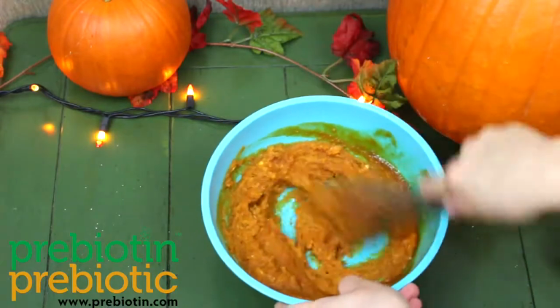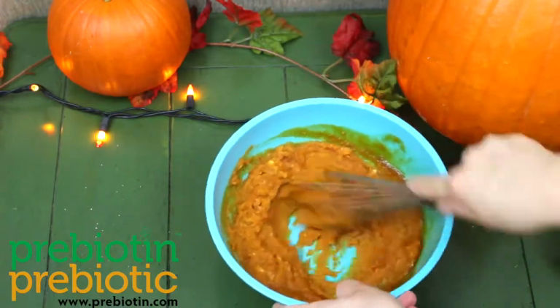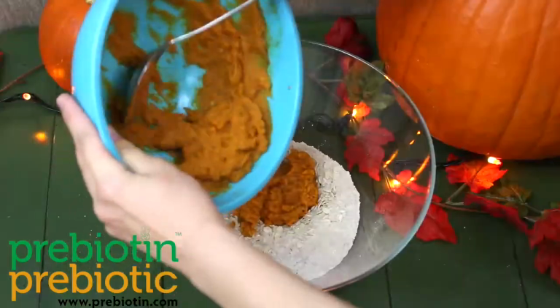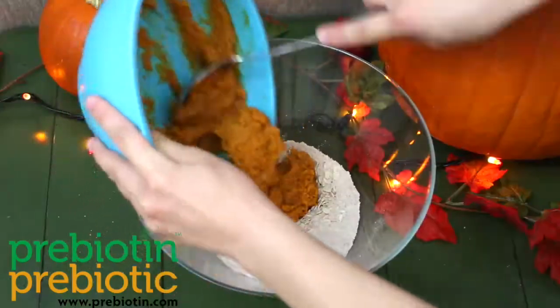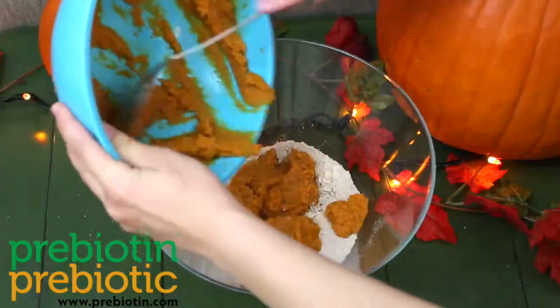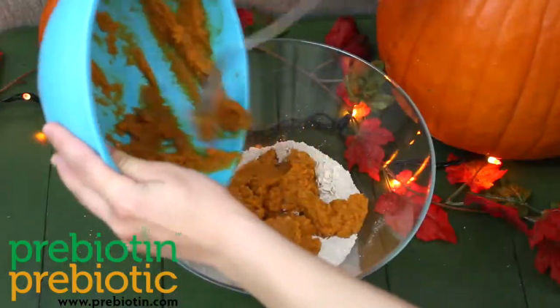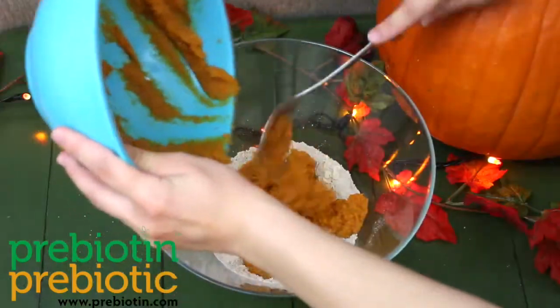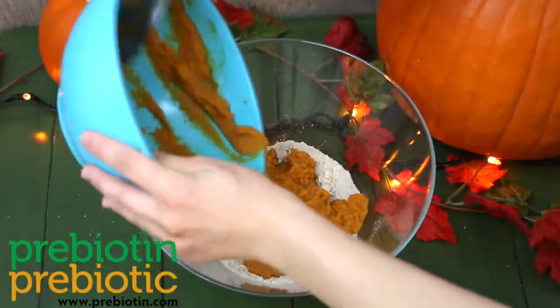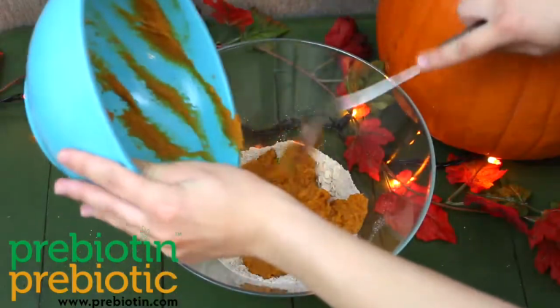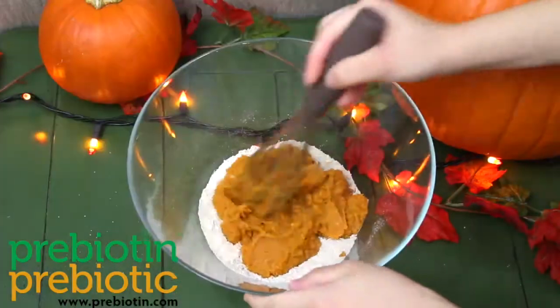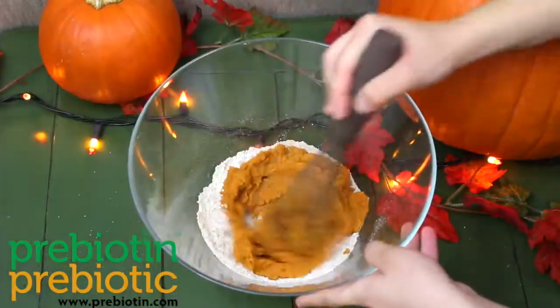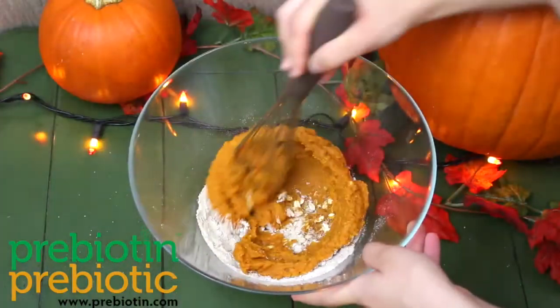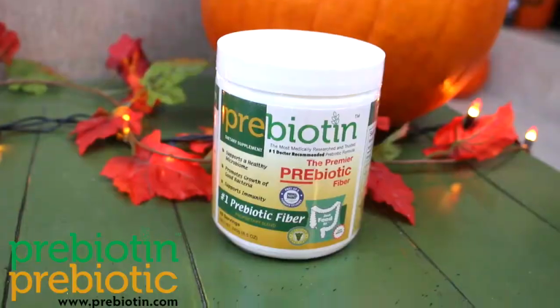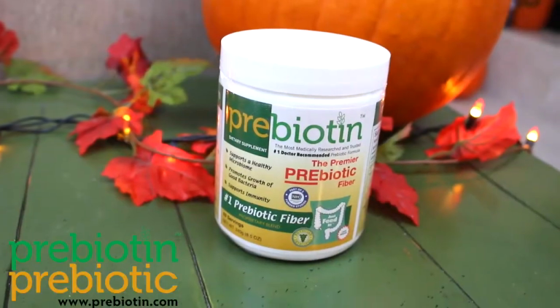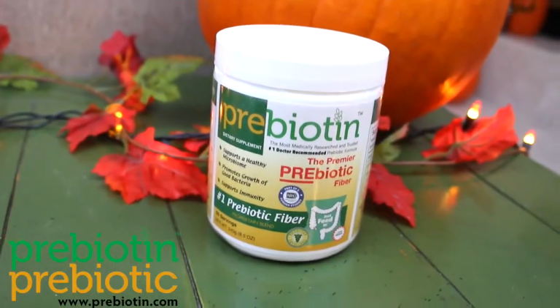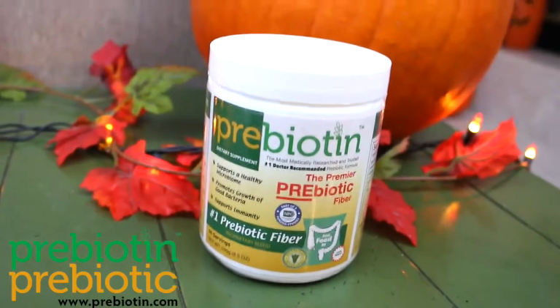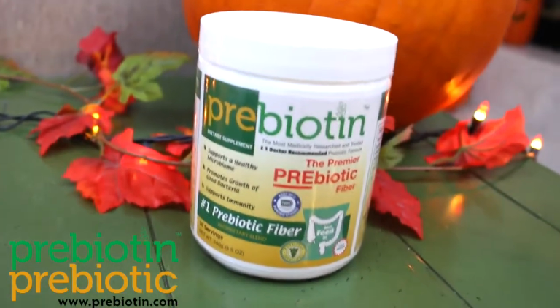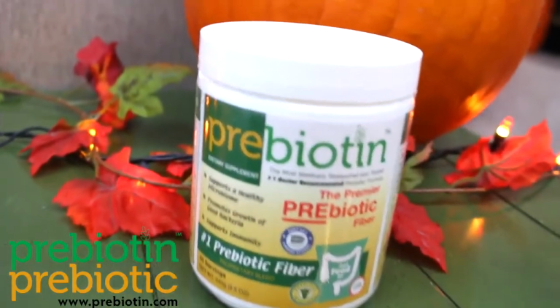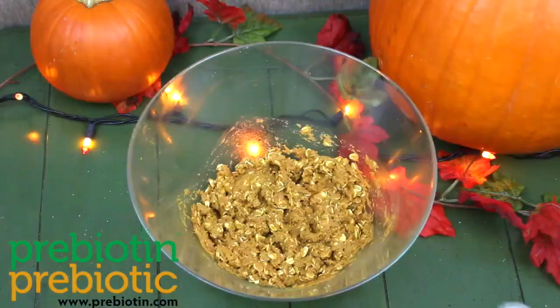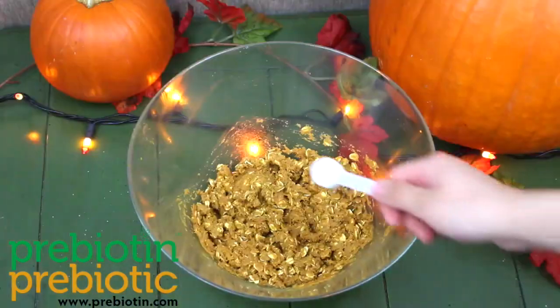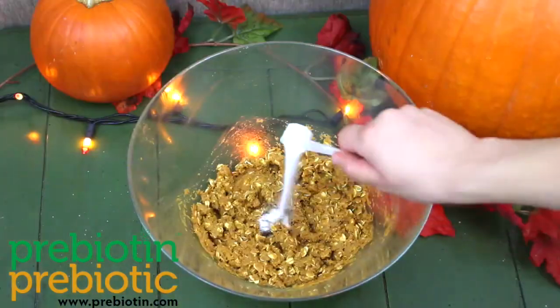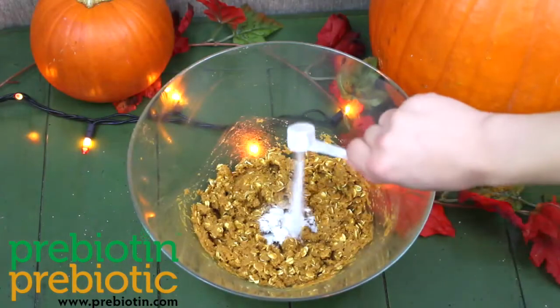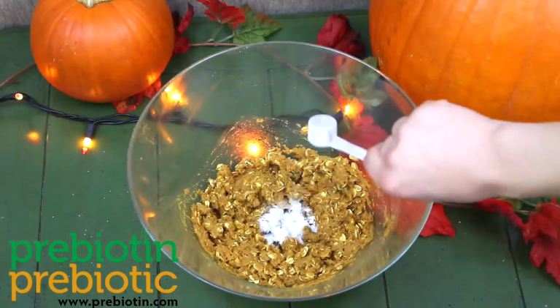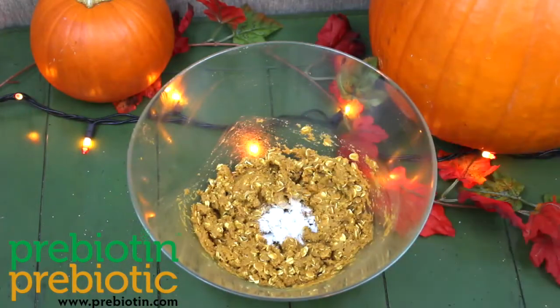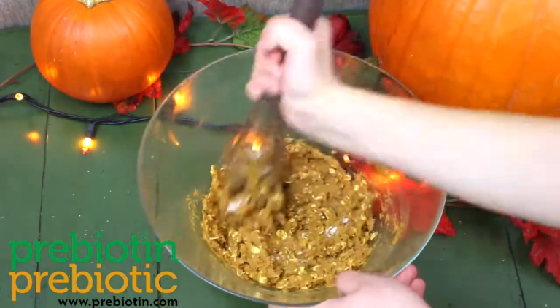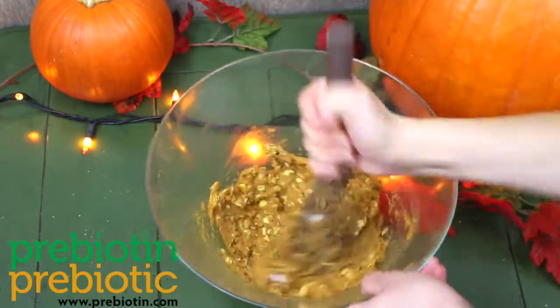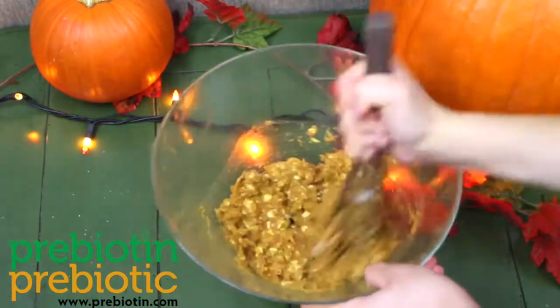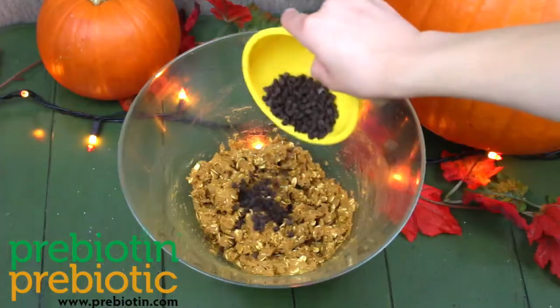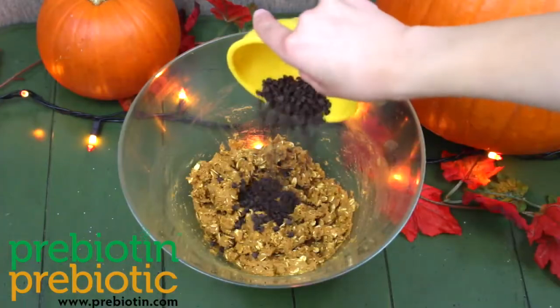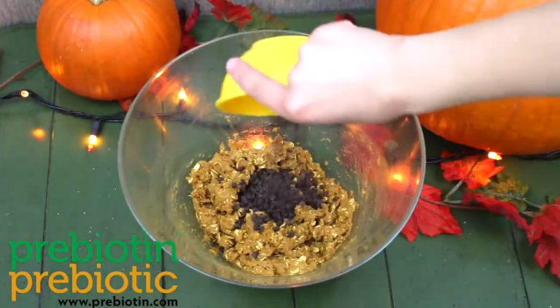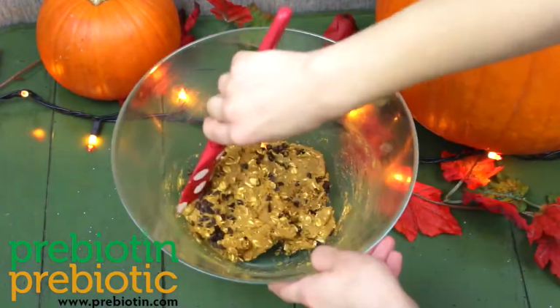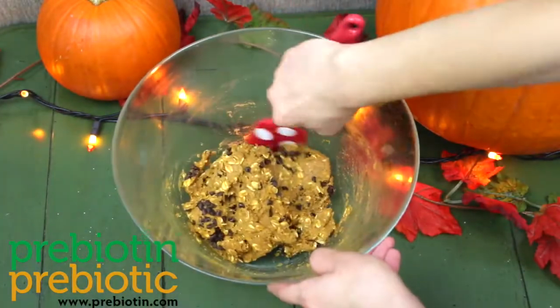Whisk these ingredients together and add them to the dry ingredients. Add one to four scoops of prebiotic fiber and combine. Fold in the dark chocolate chips.